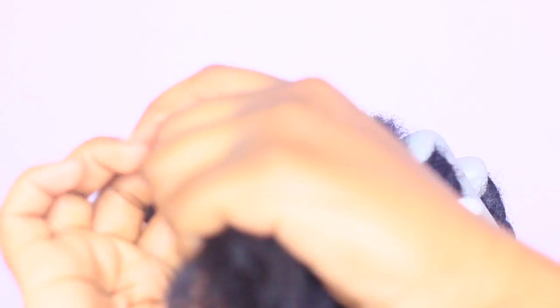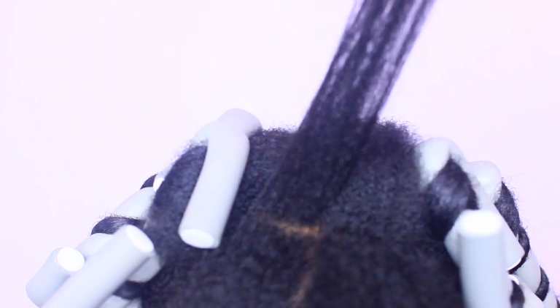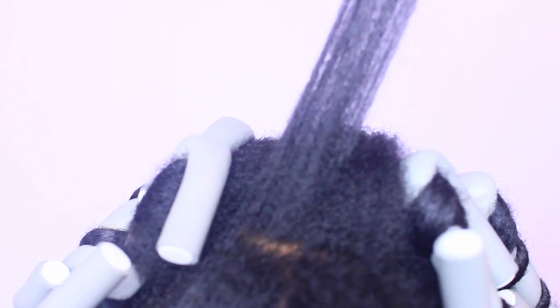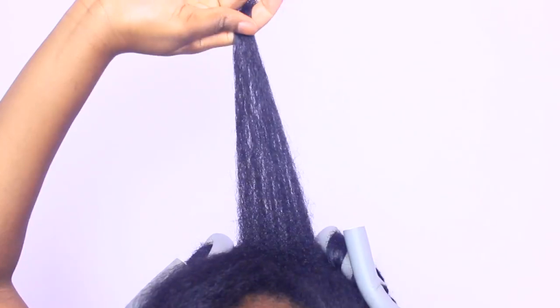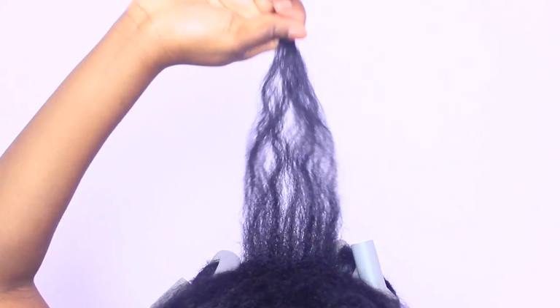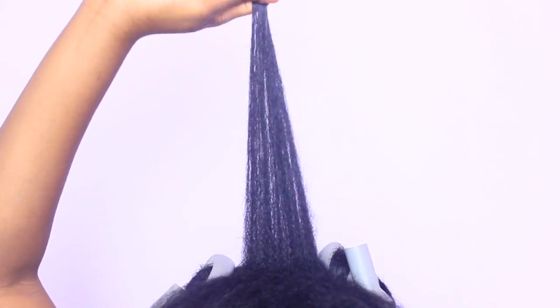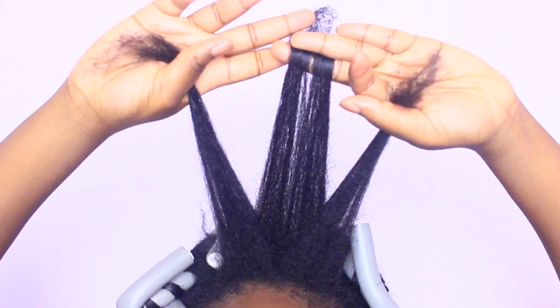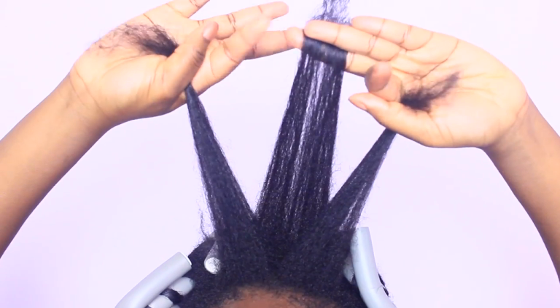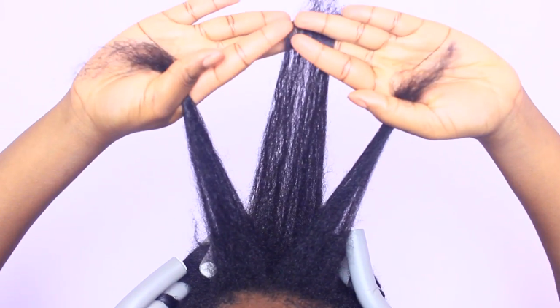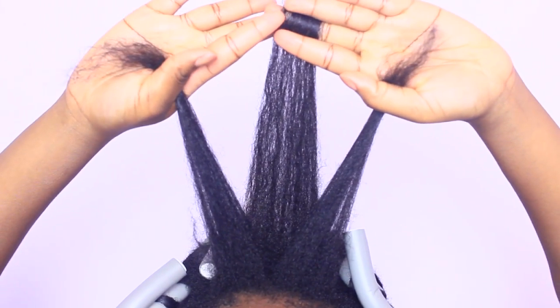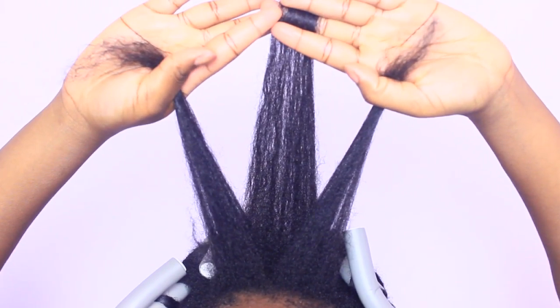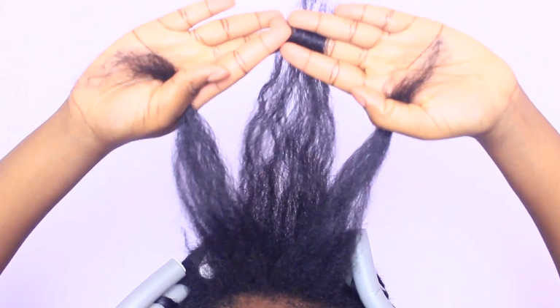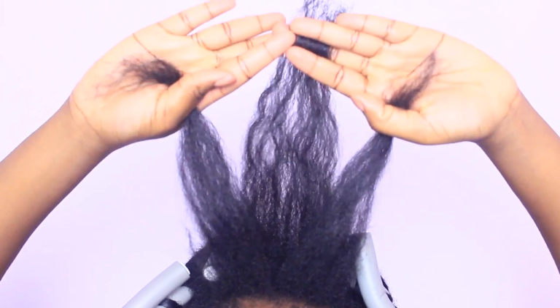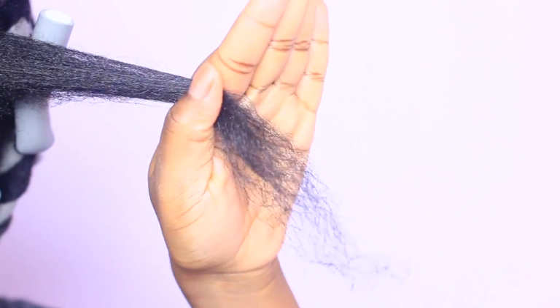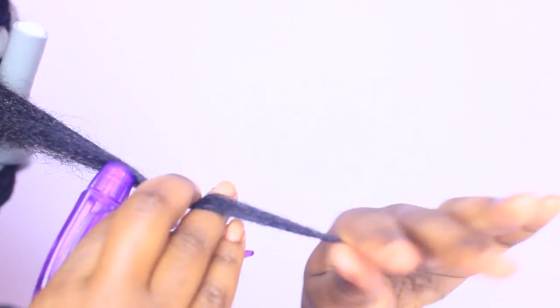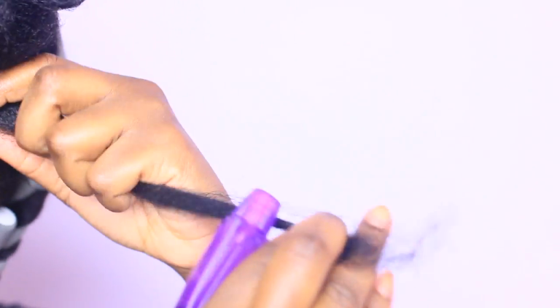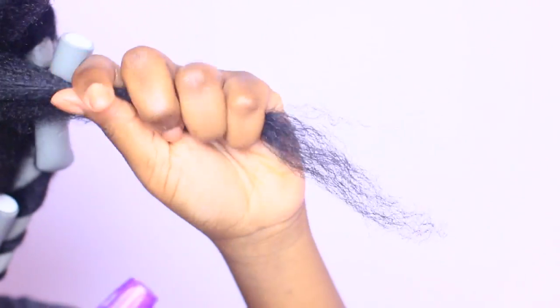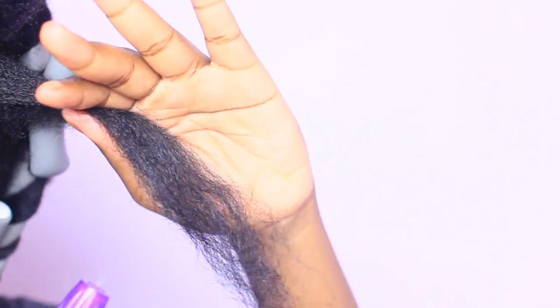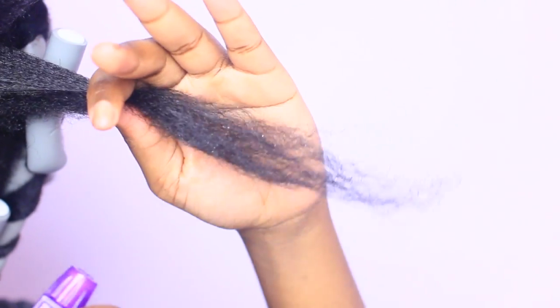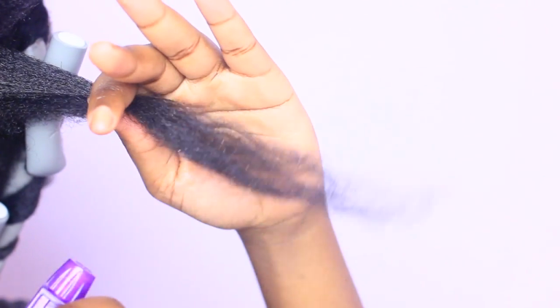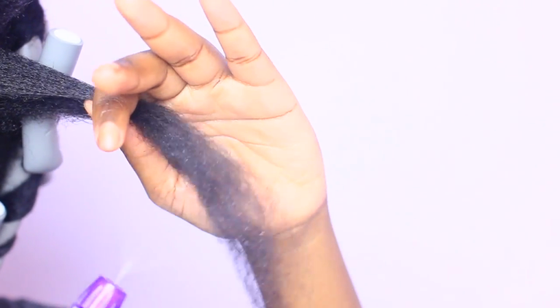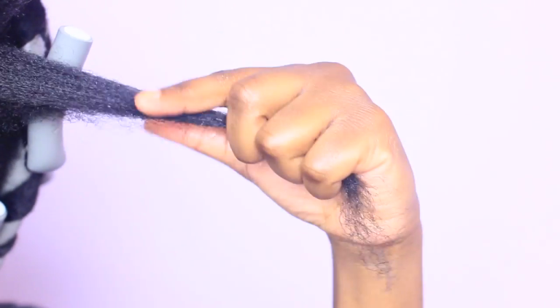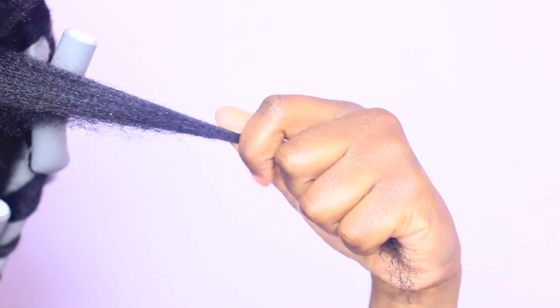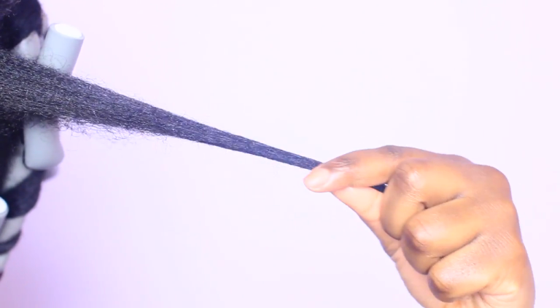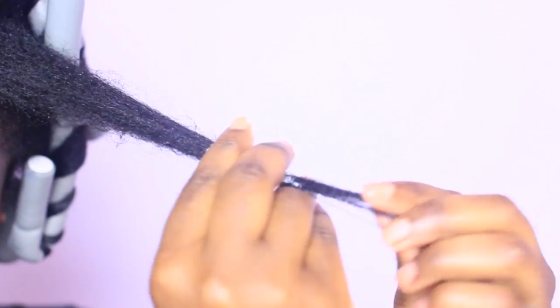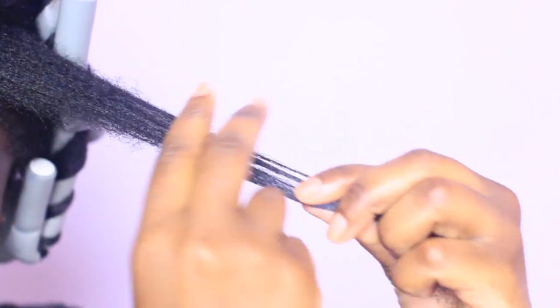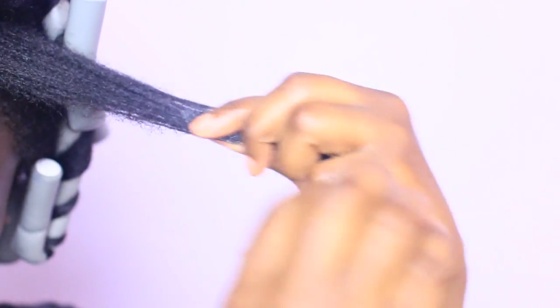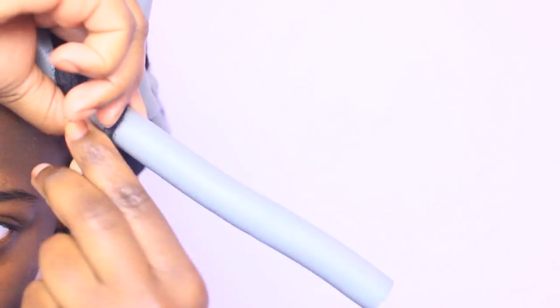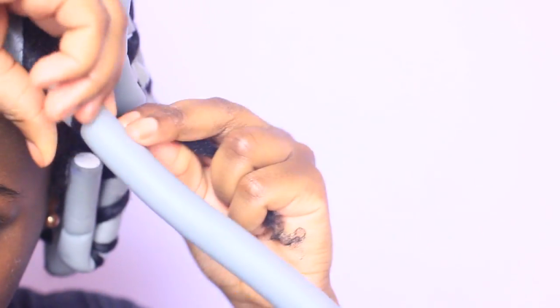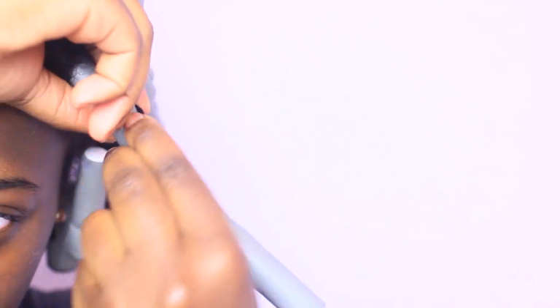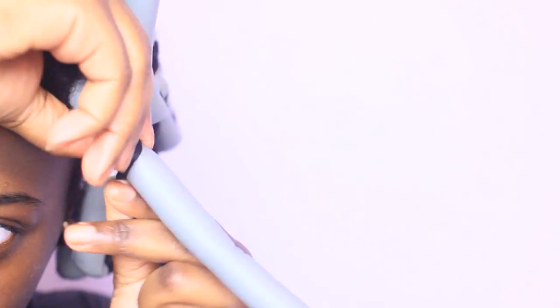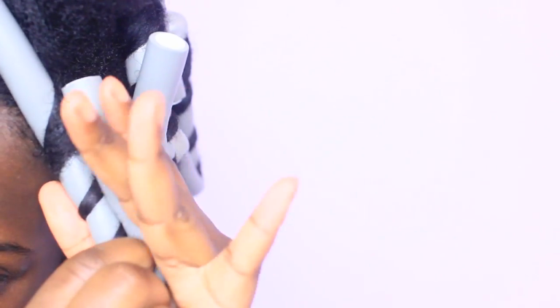Combining them together, creating a third section — out of the three sections that our bang will need. We're going to continue the technique, but spritzing our hair with a little bit of water, then applying our styler and rolling our hair around the flexi rod.